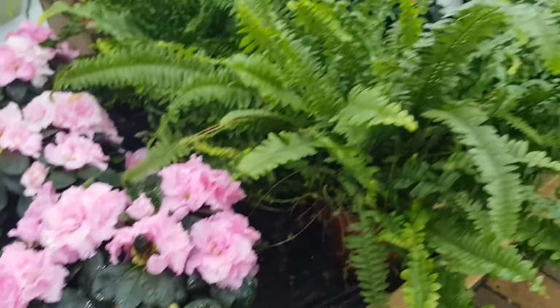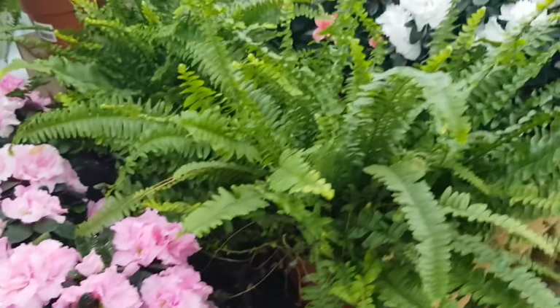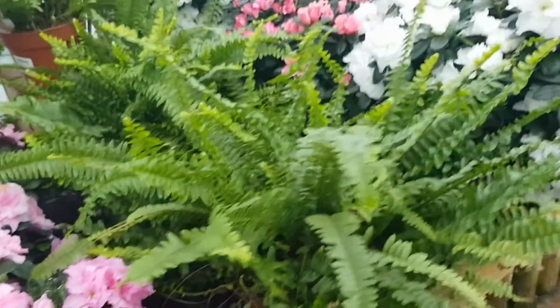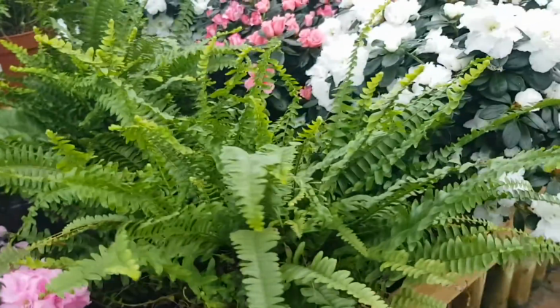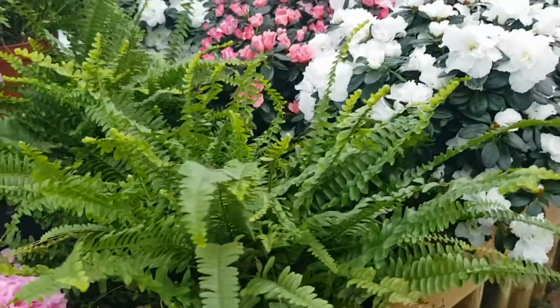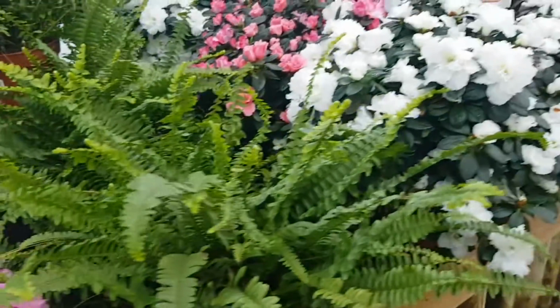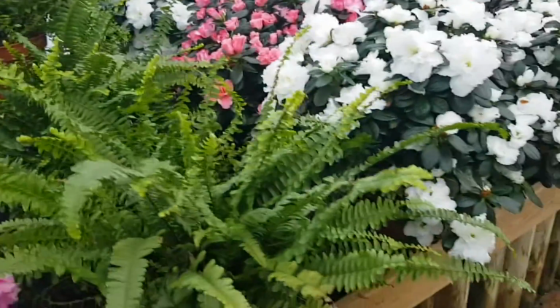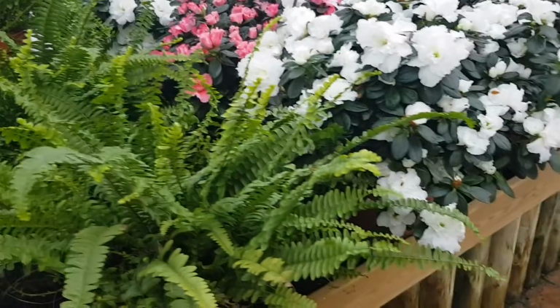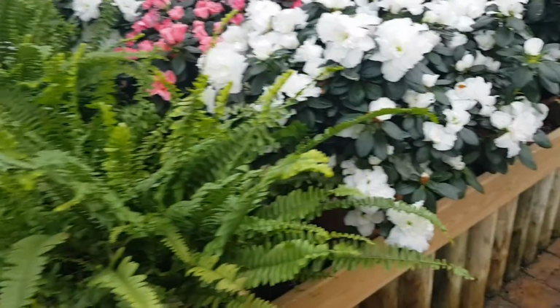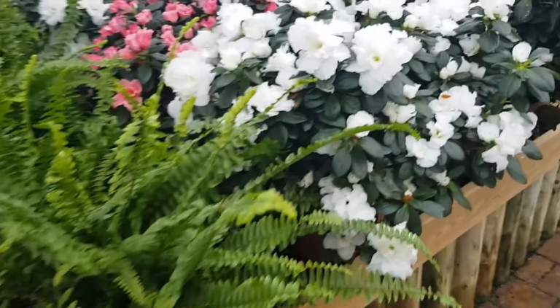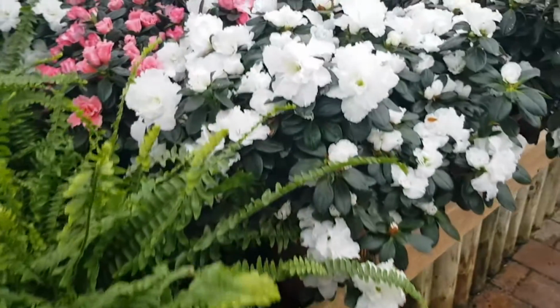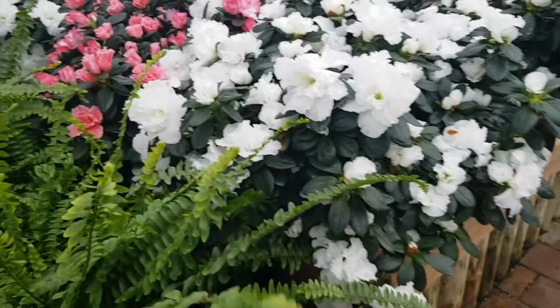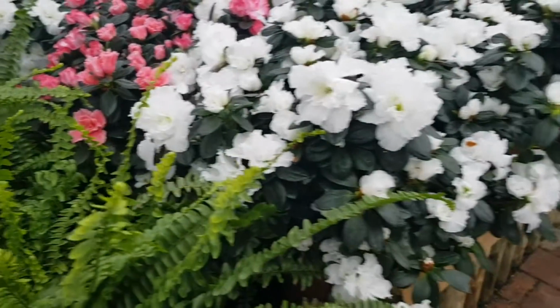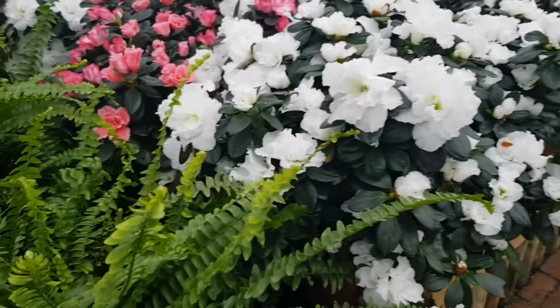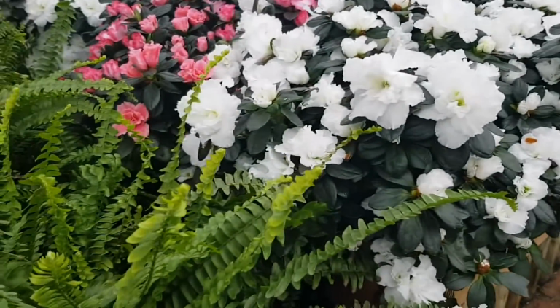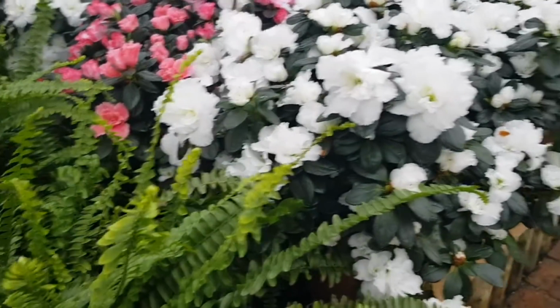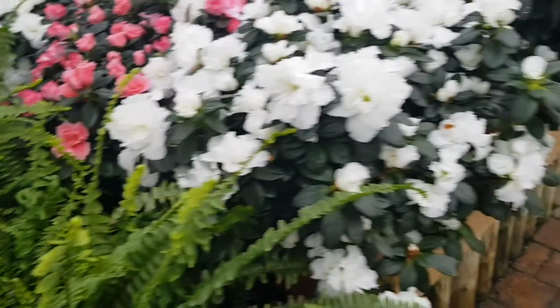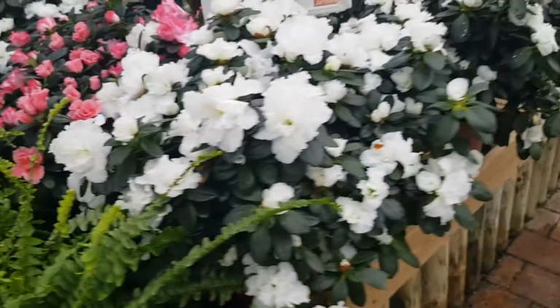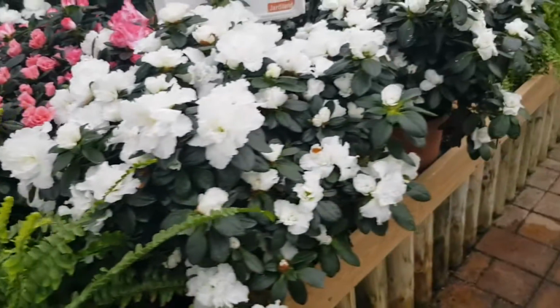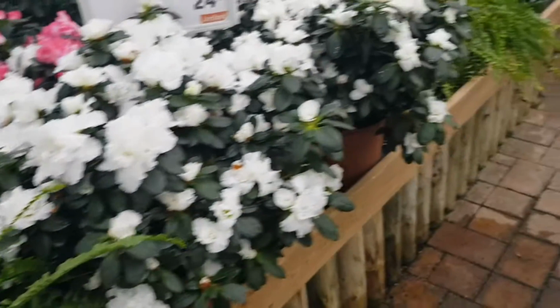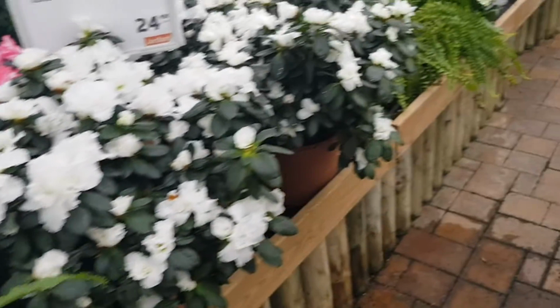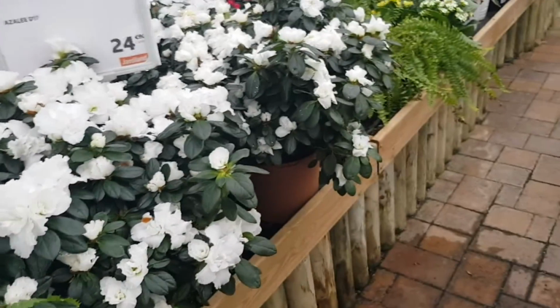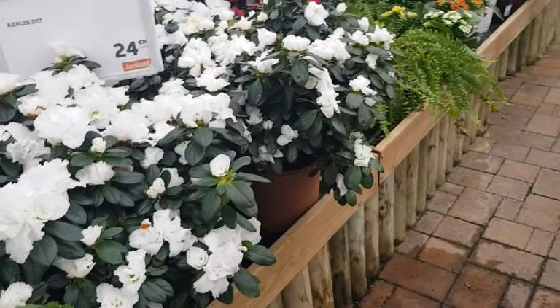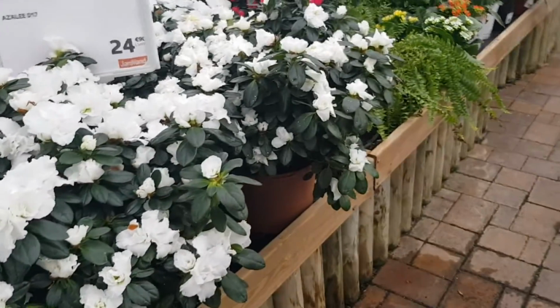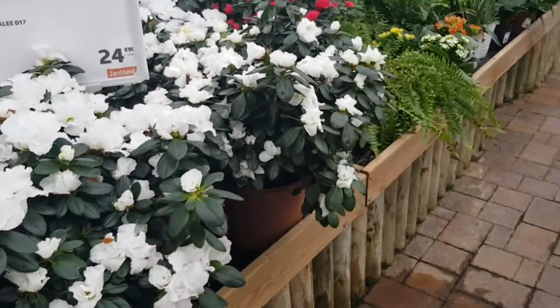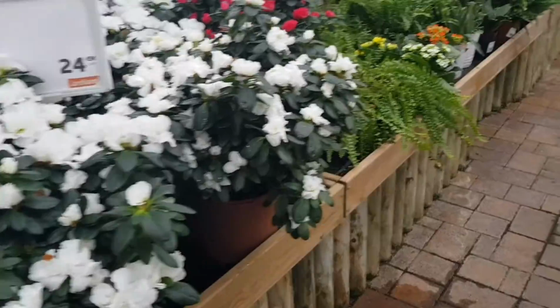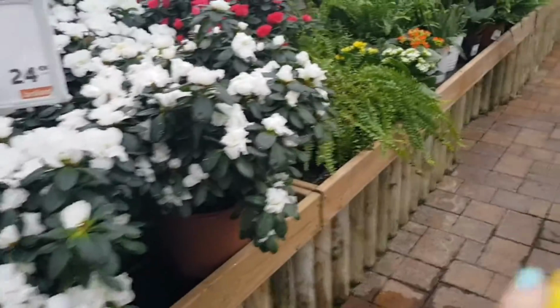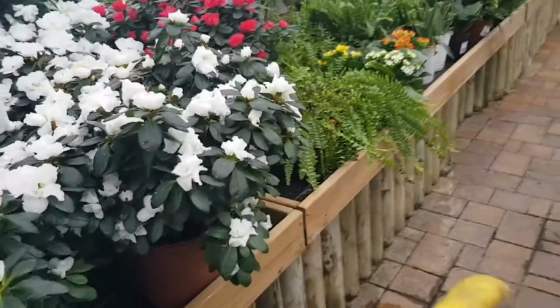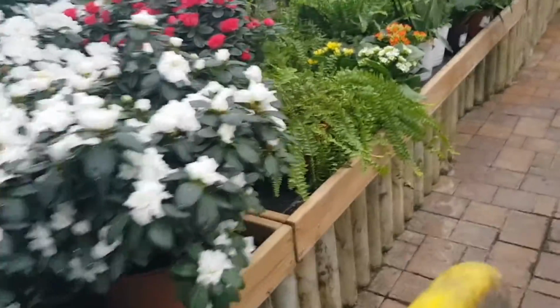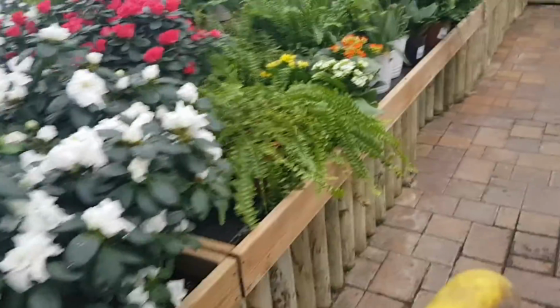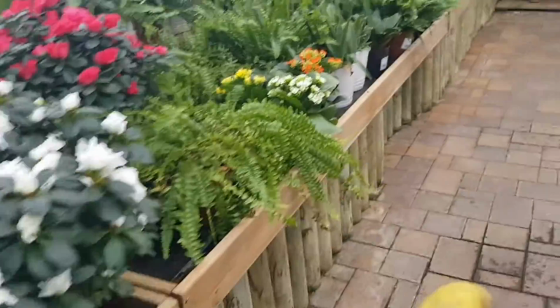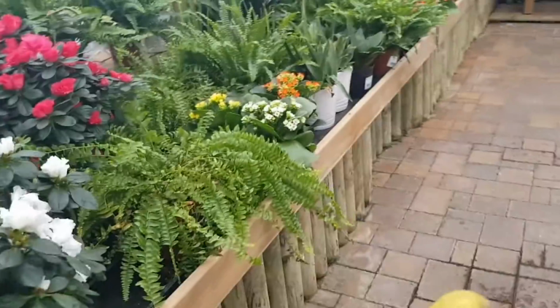As we come inside, here are some azaleas, some ferns, and we will continue.